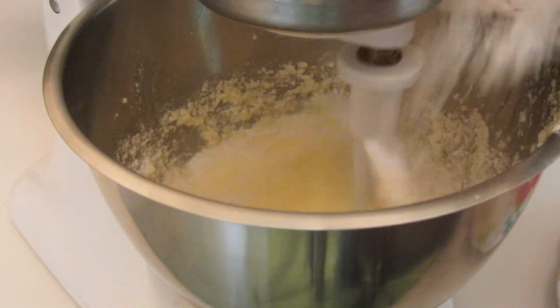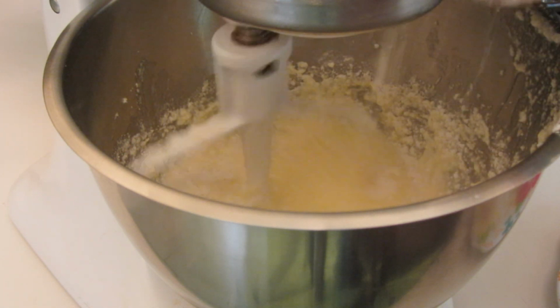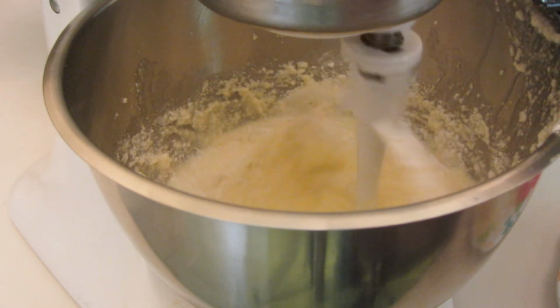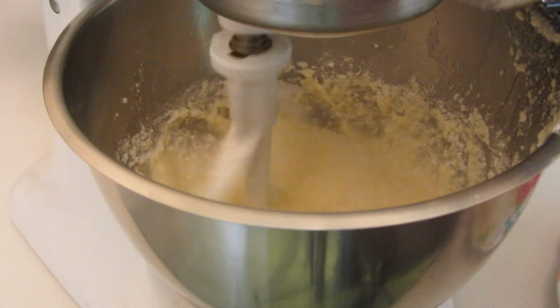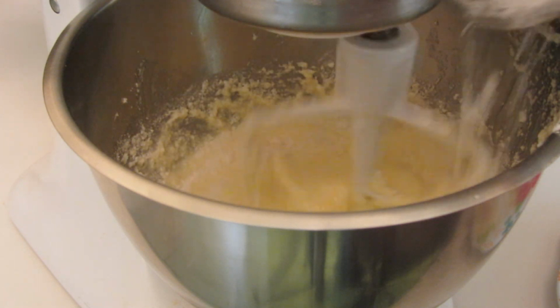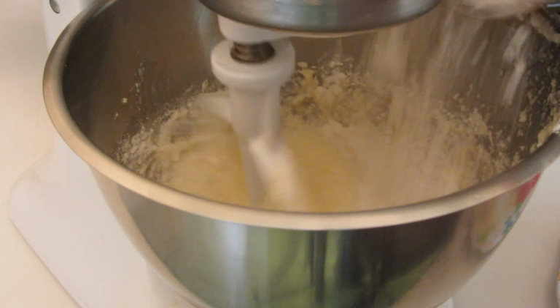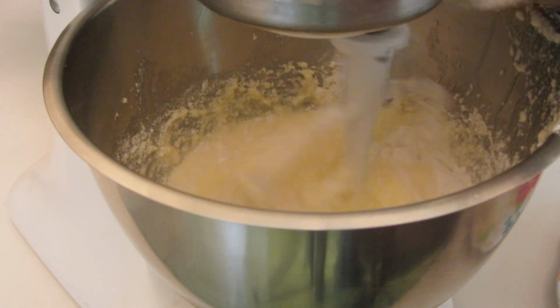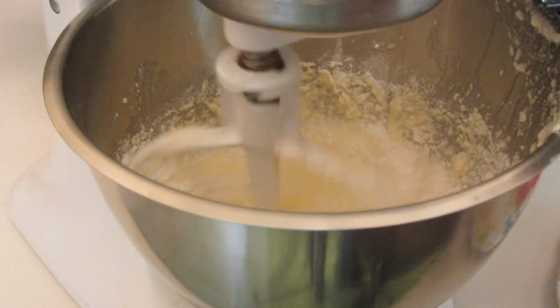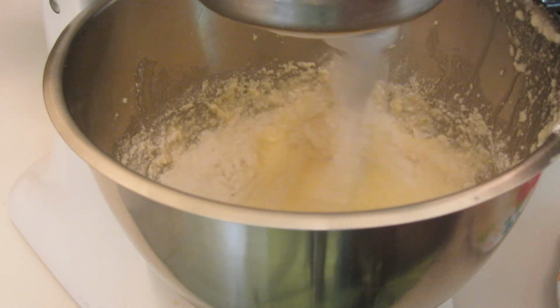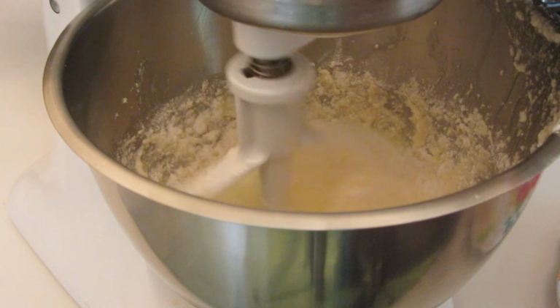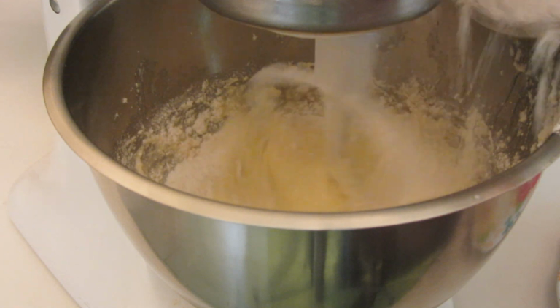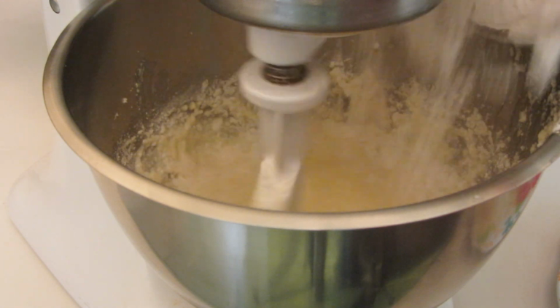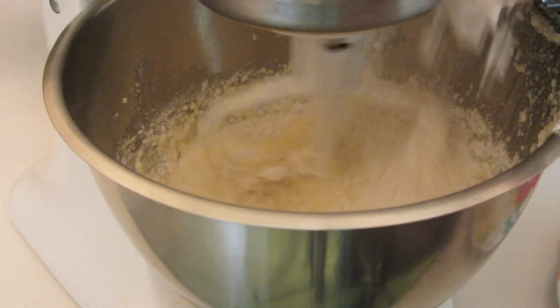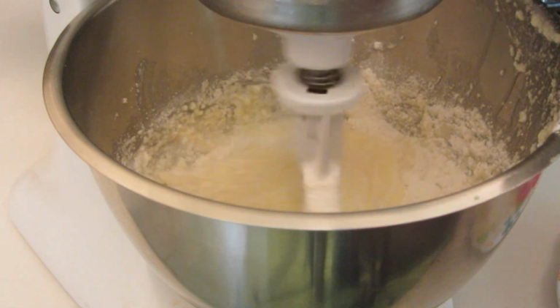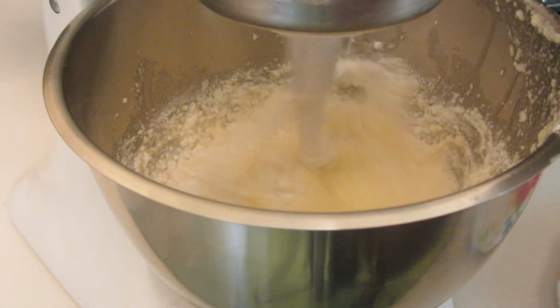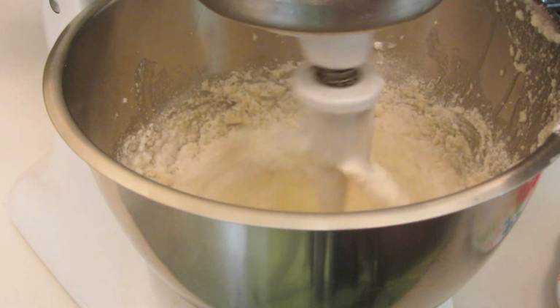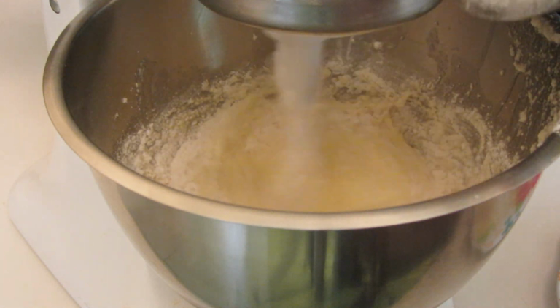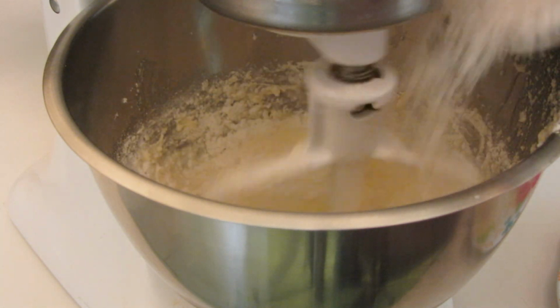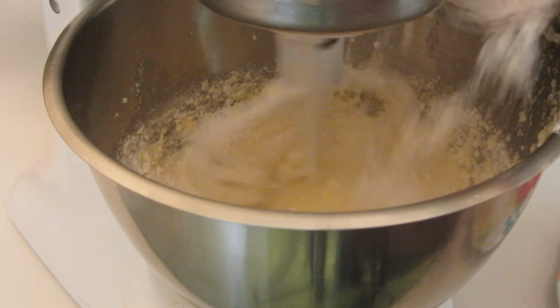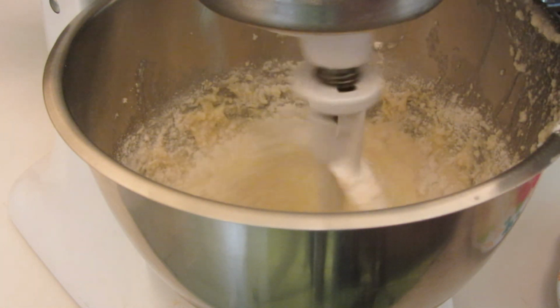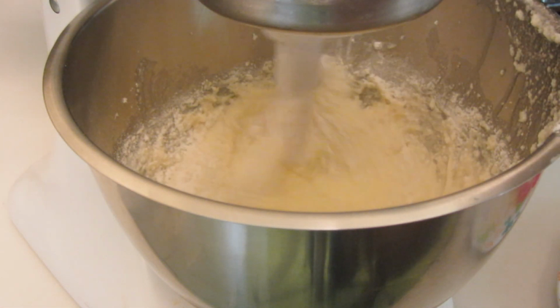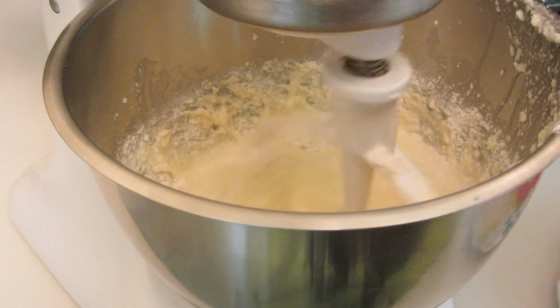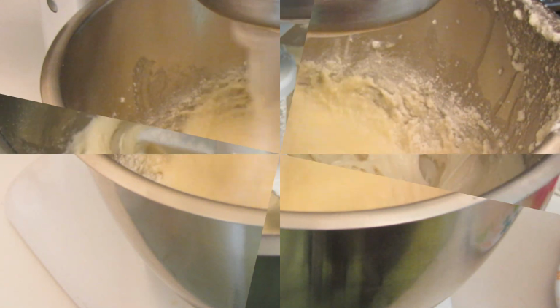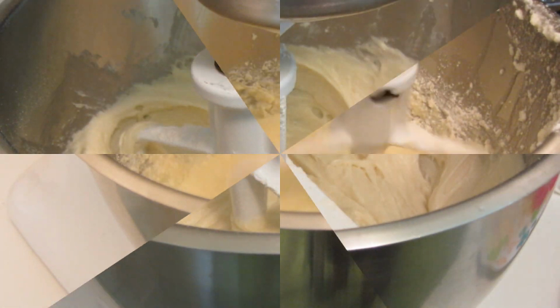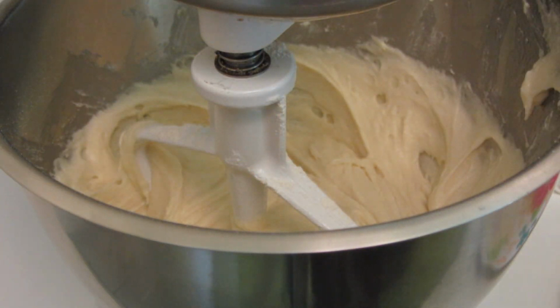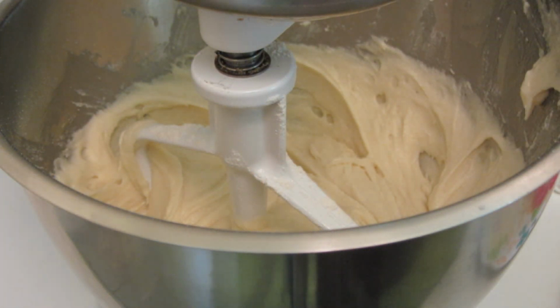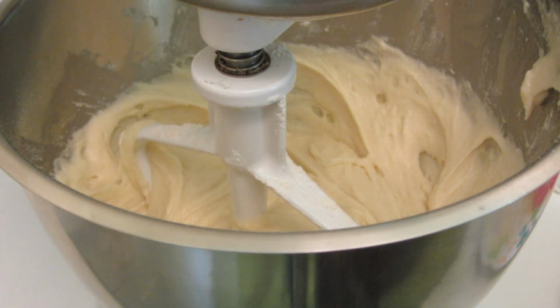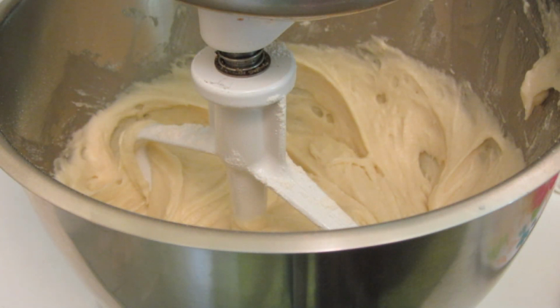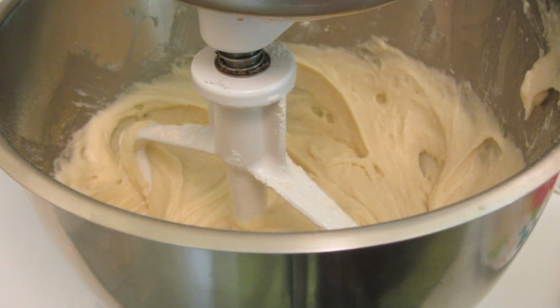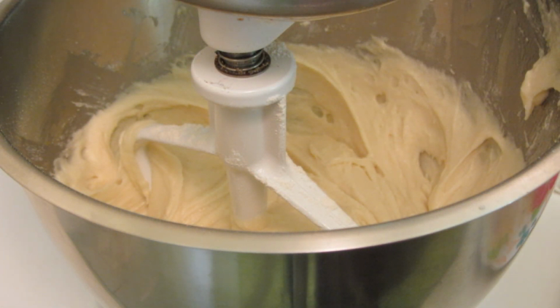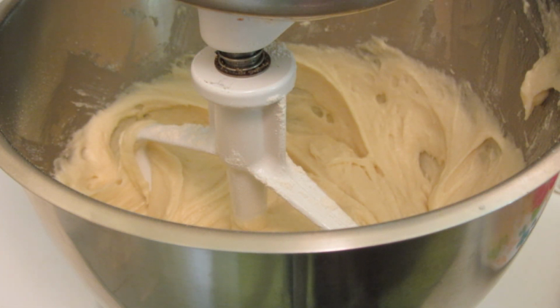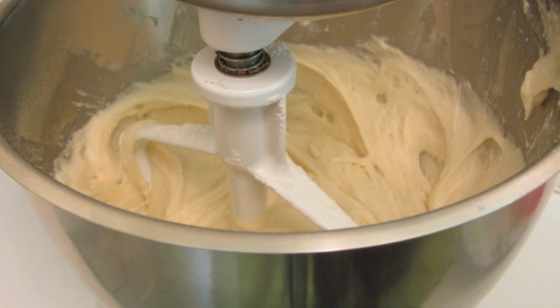Slowly add all the flour a little bit at a time. If you have to scrape down the bowl, go ahead and do that. Here's what it looks like after it's all been blended — the batter is all mixed.